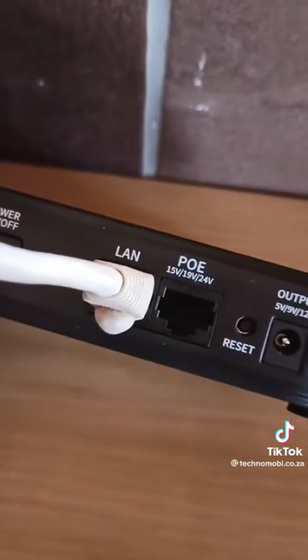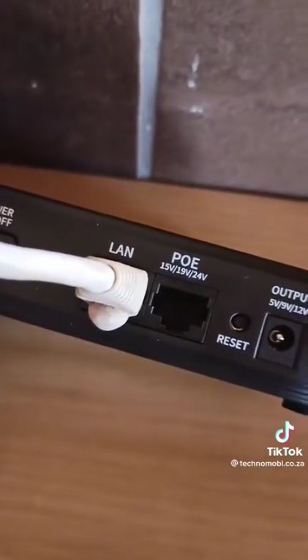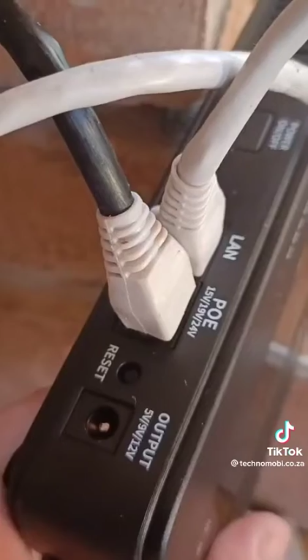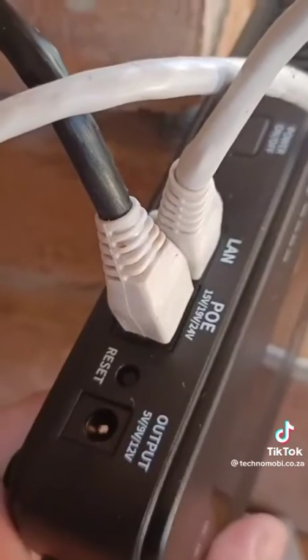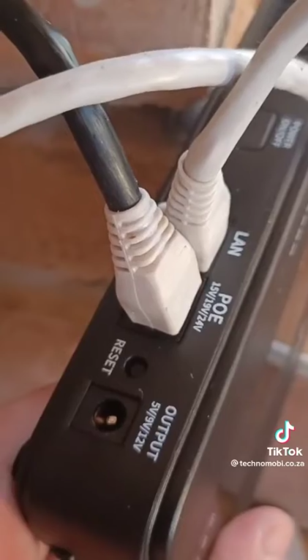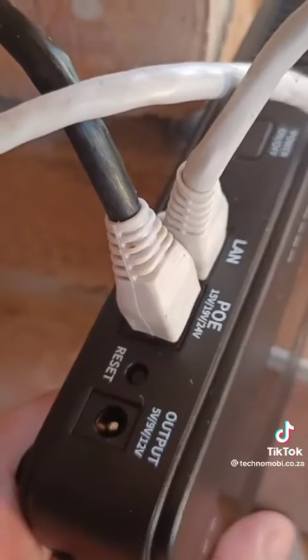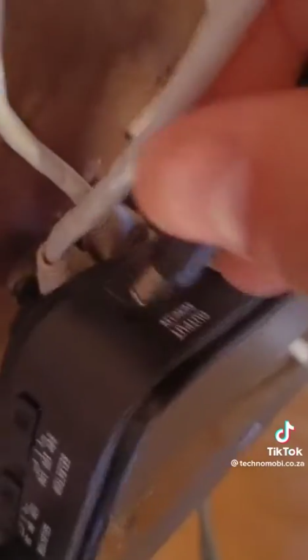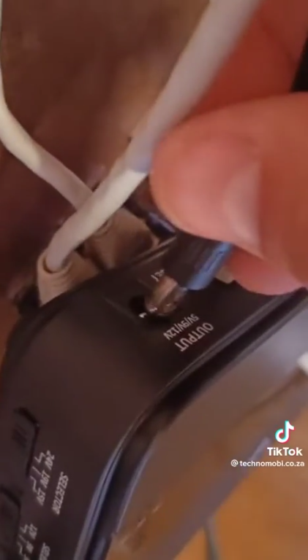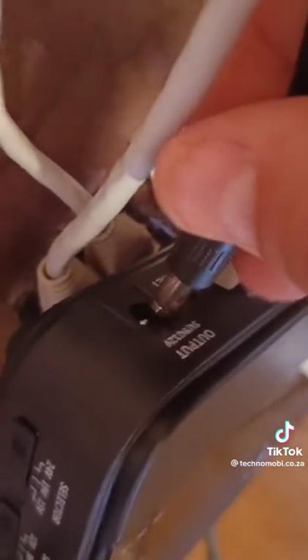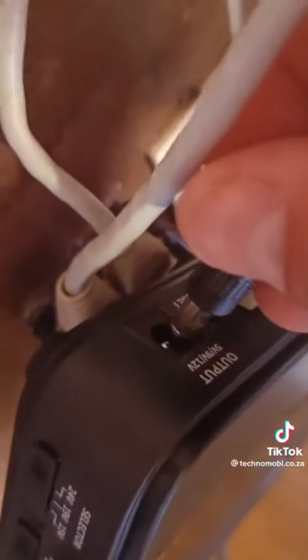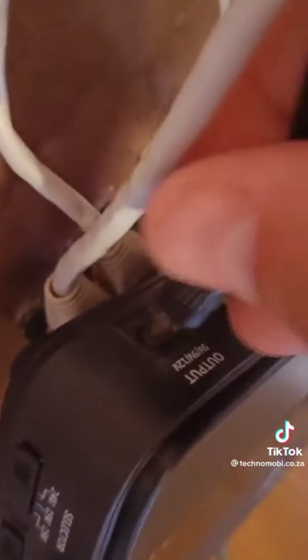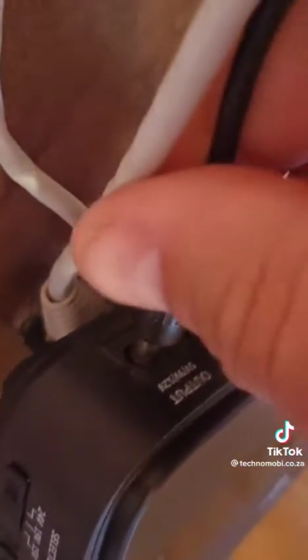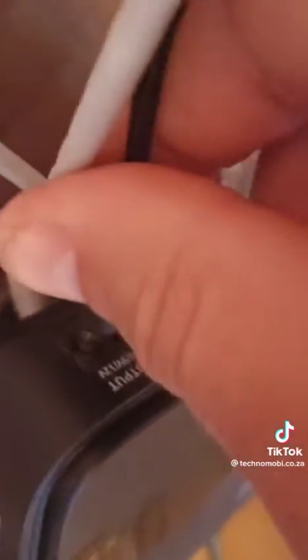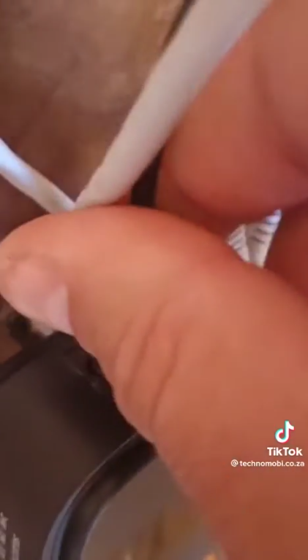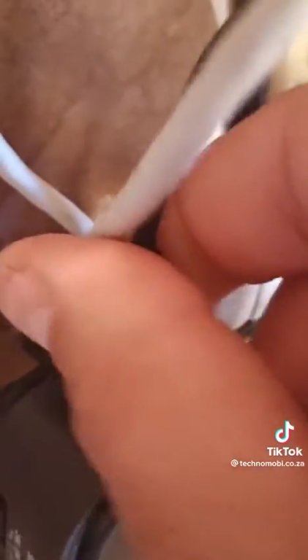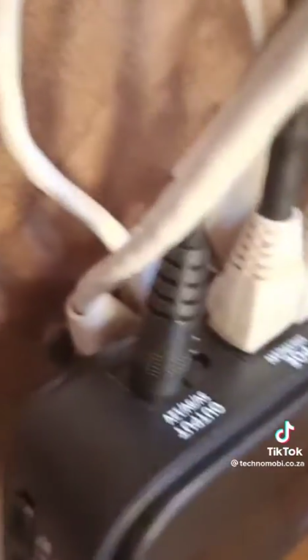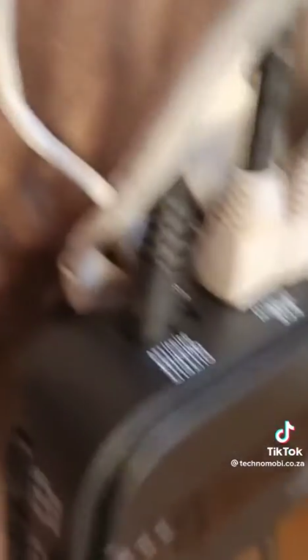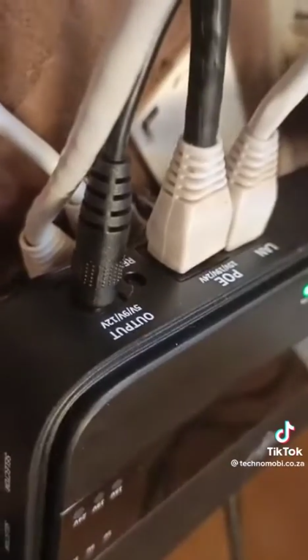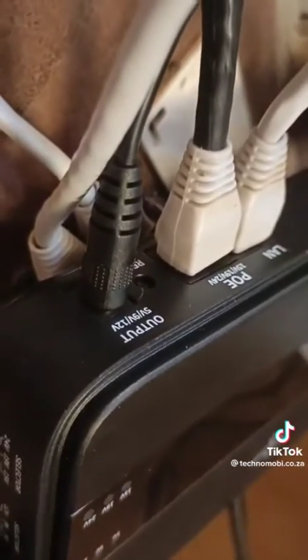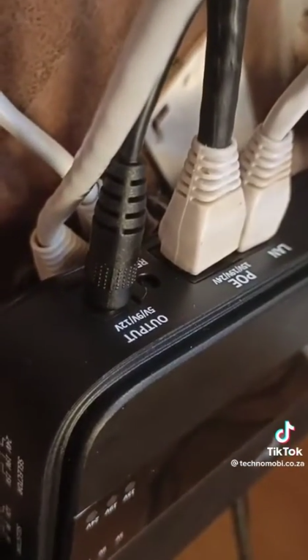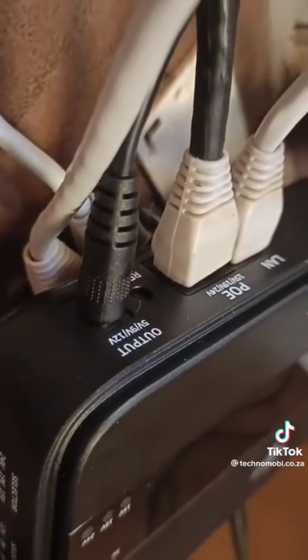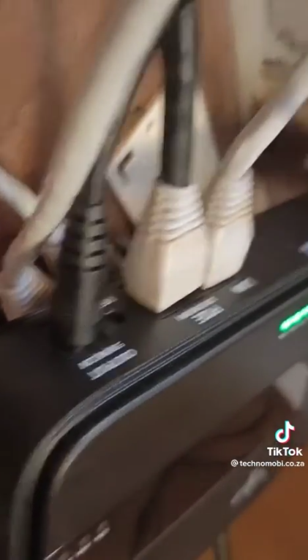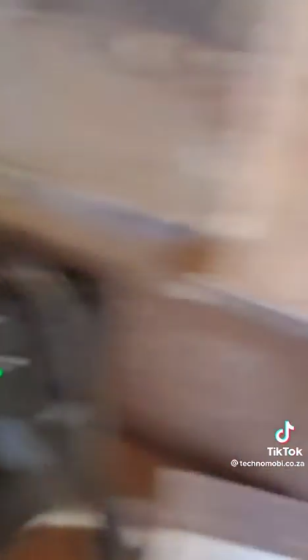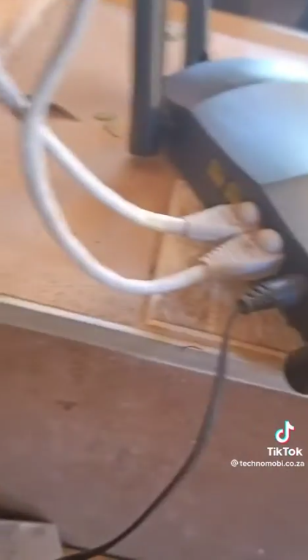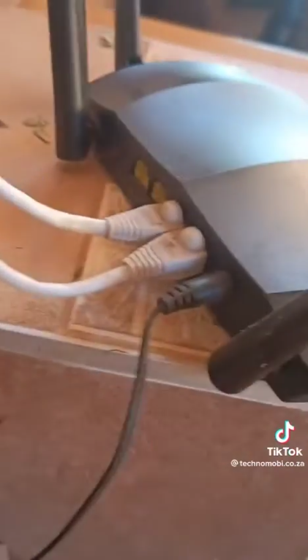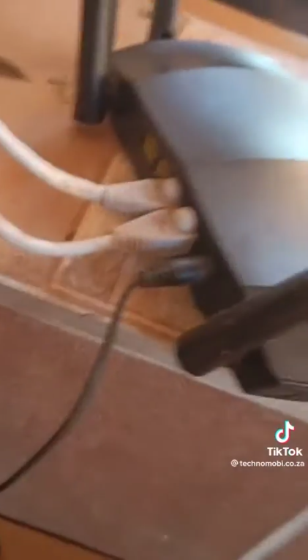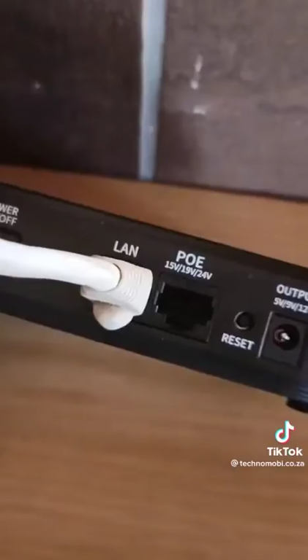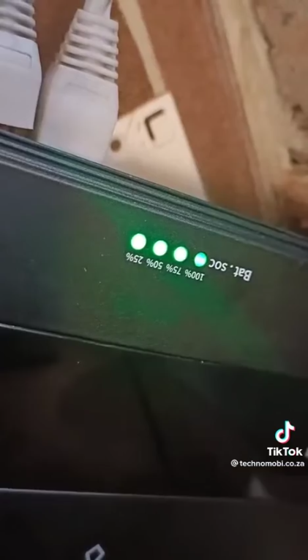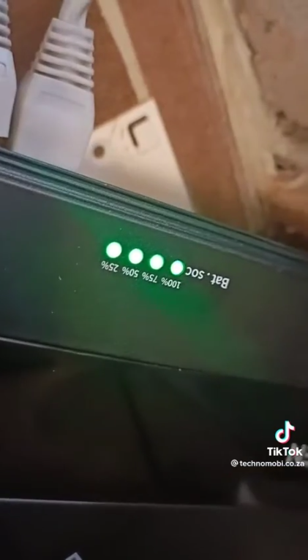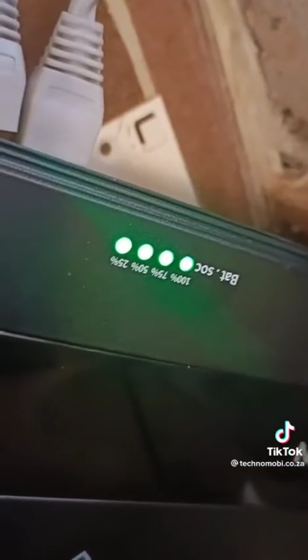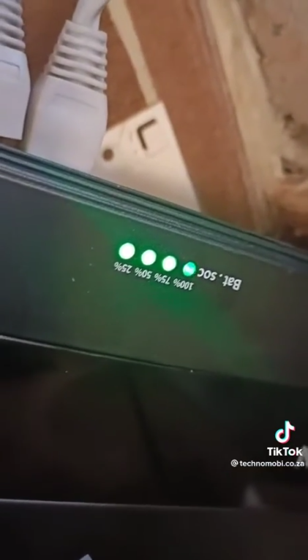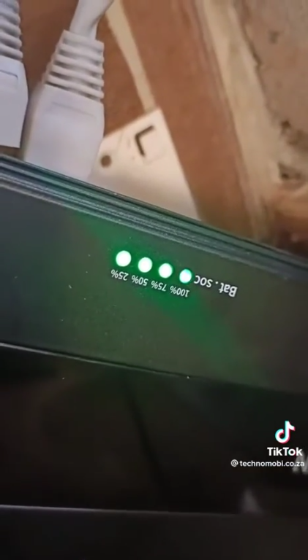Connect your LAN and PoE cable, and inside the box you'll find your power cable to power your modem. Just running a little test to see if it is running — and yes, it is charging.